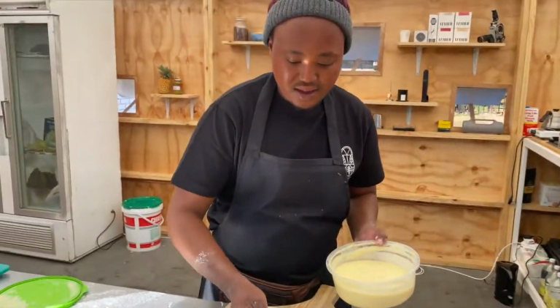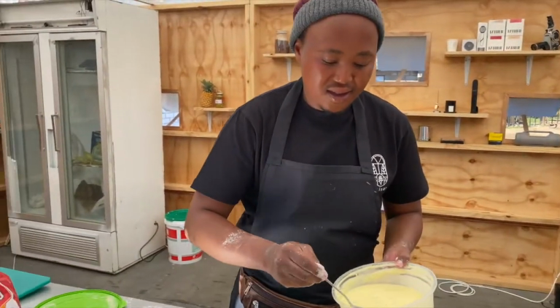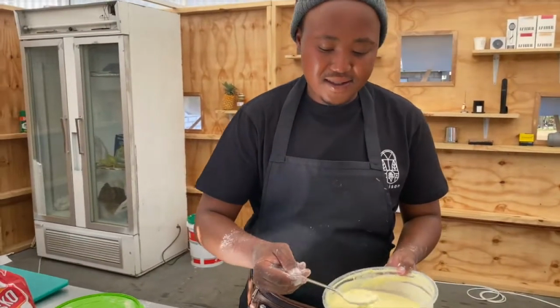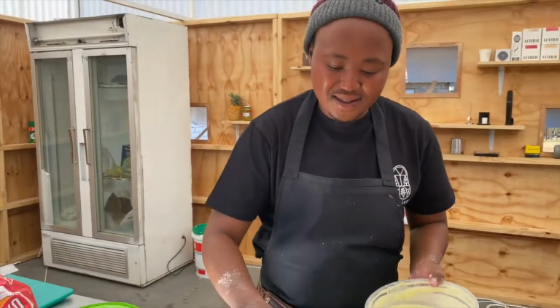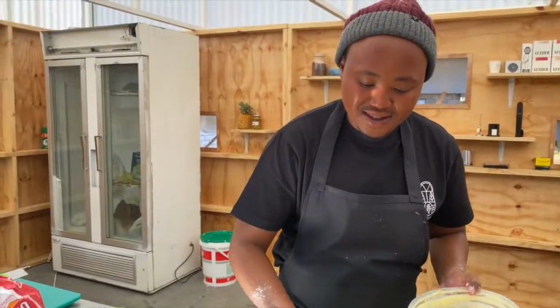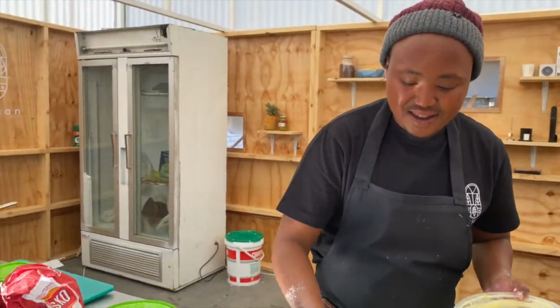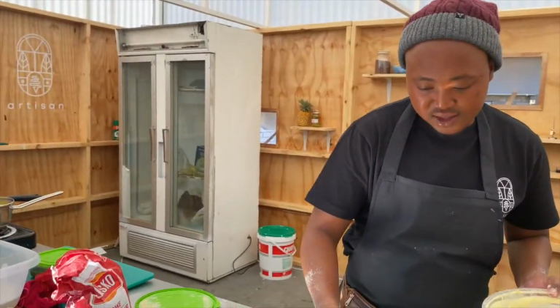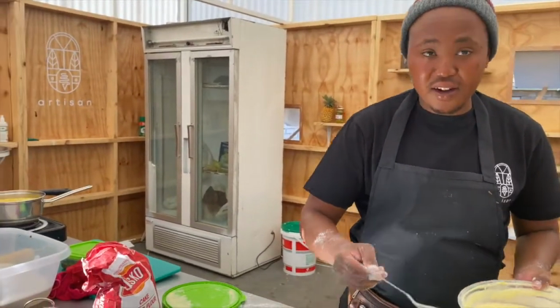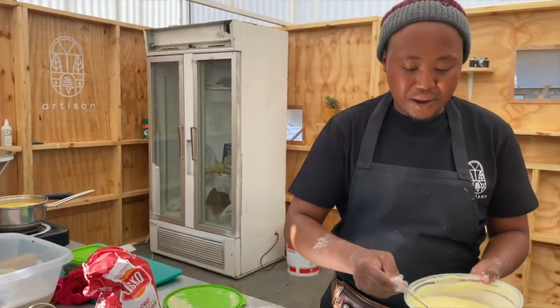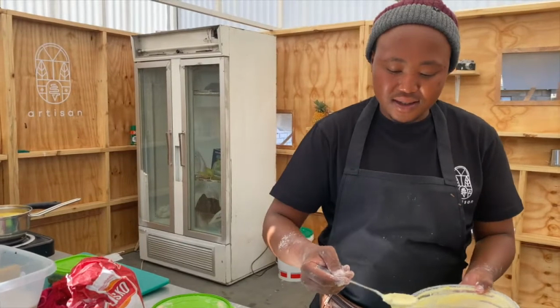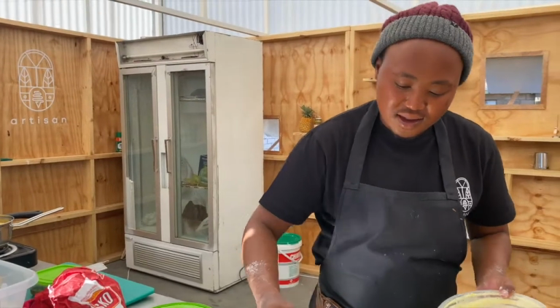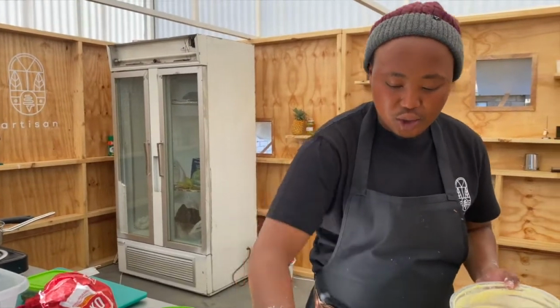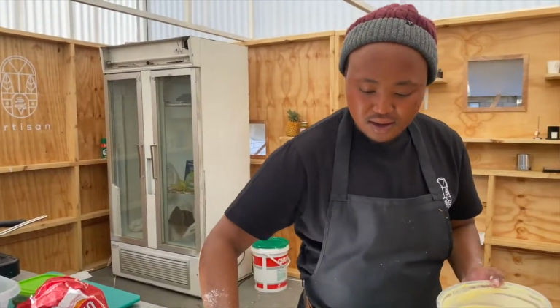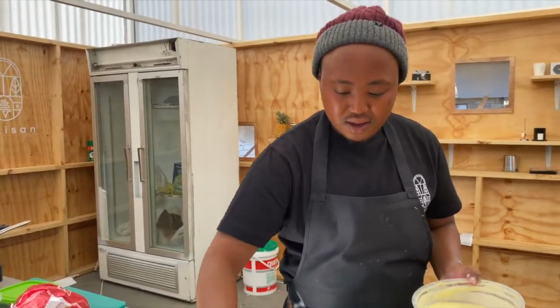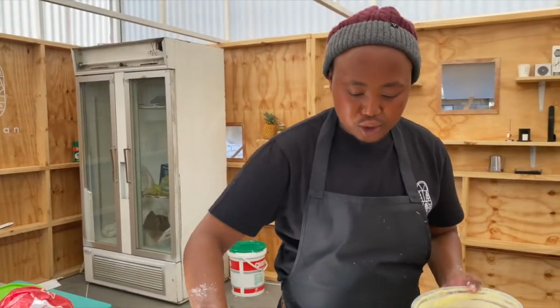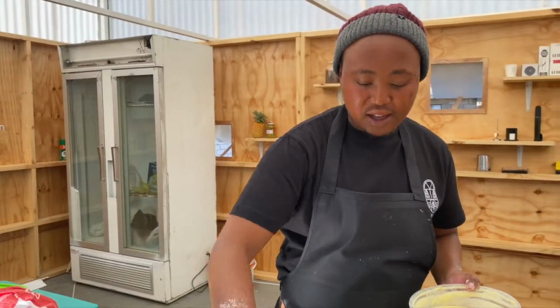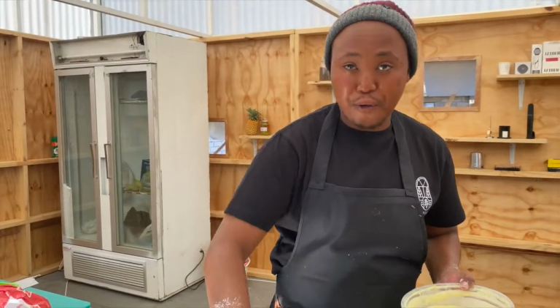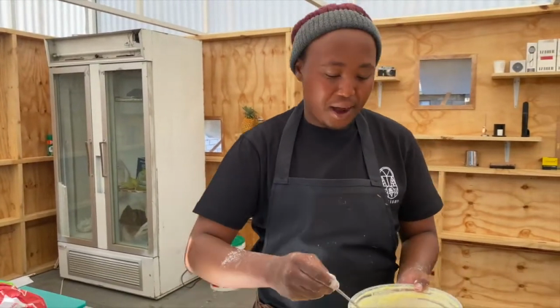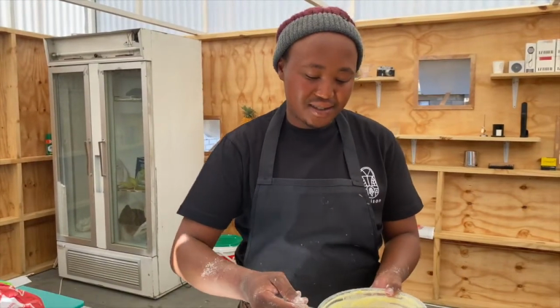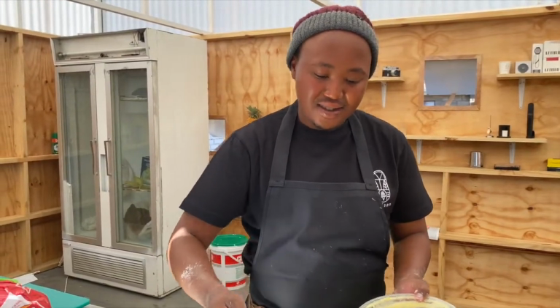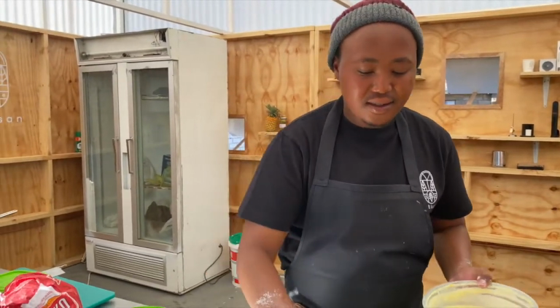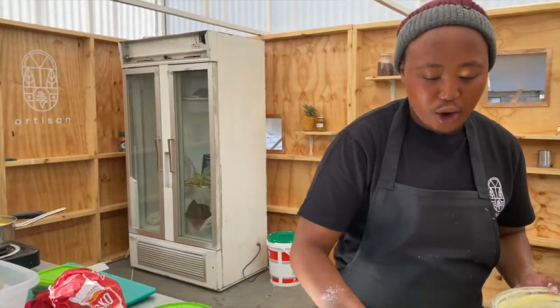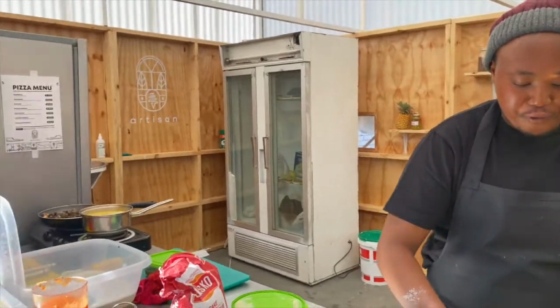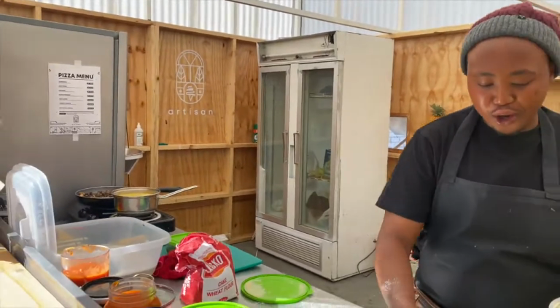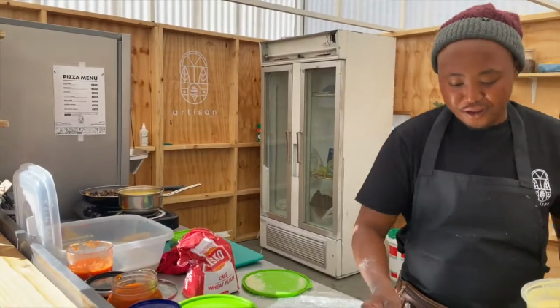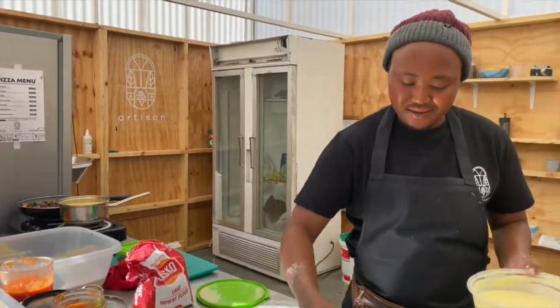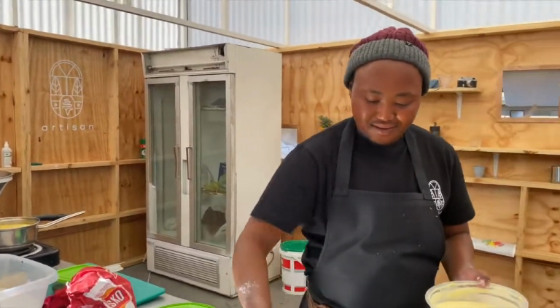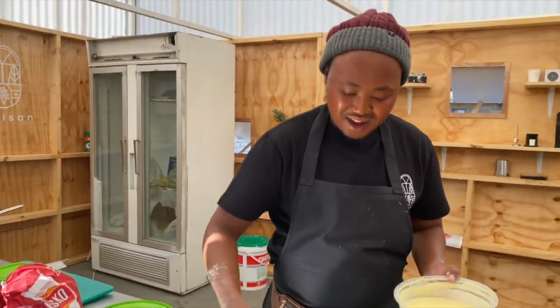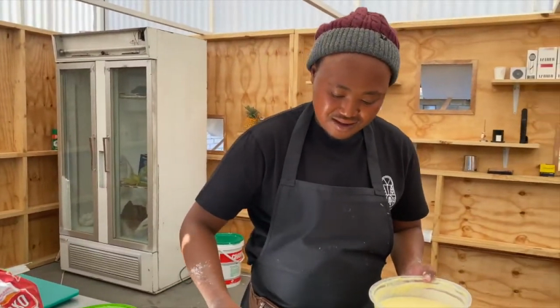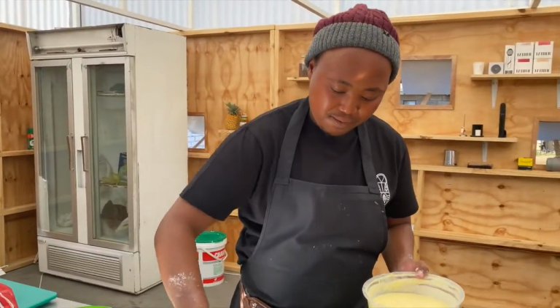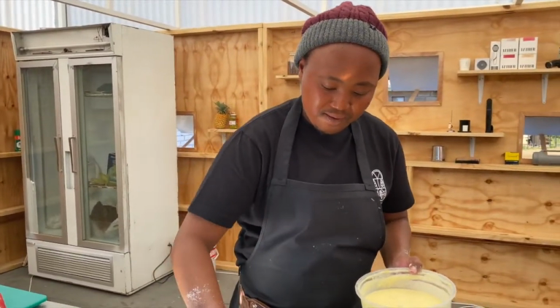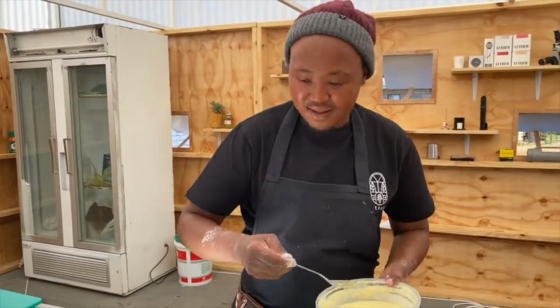My budget is 150 rand. The Alfredo pizza is only 120. But I also need a drink. You could get an iced coffee for 30. Iced coffee for 30 — and that would be my budget gone.